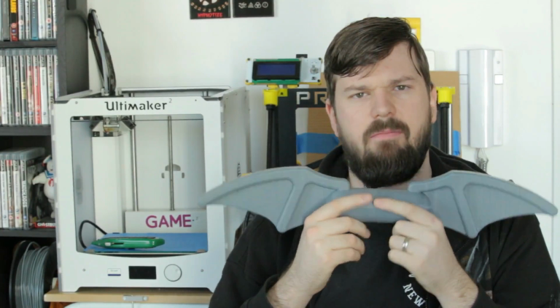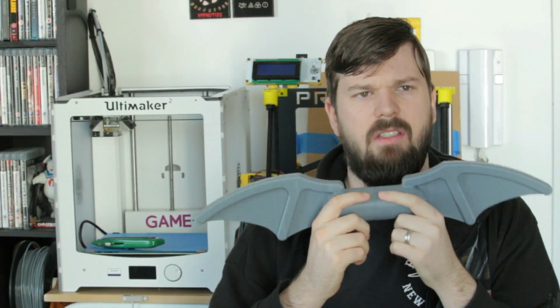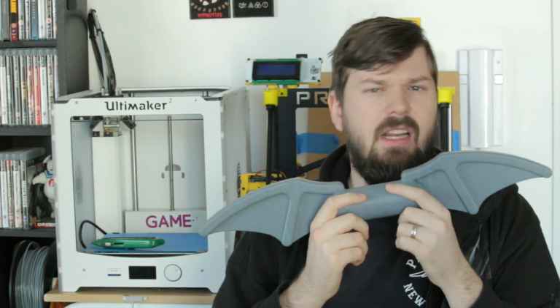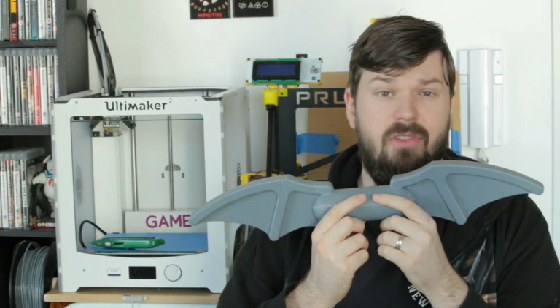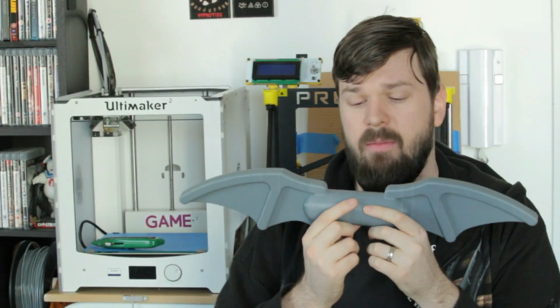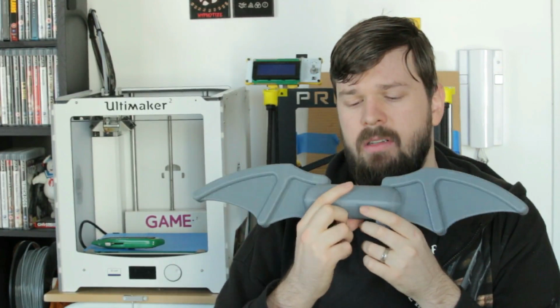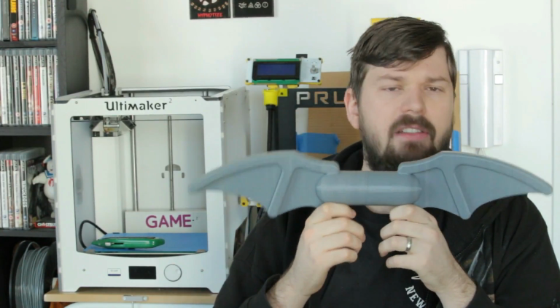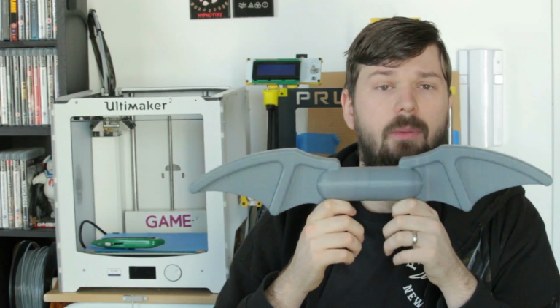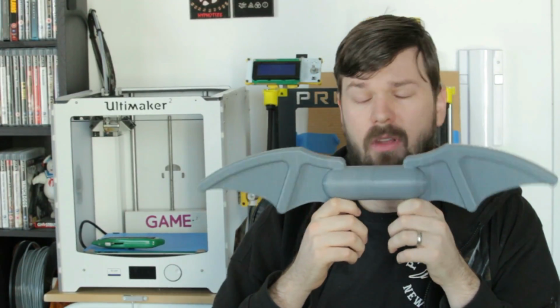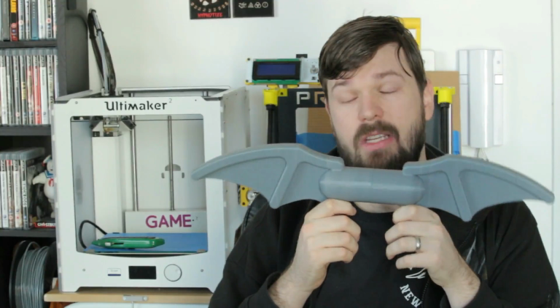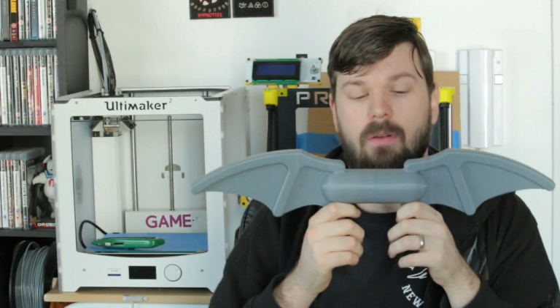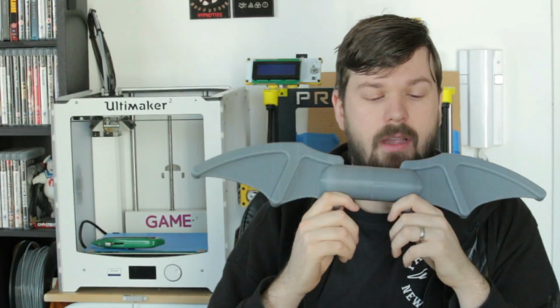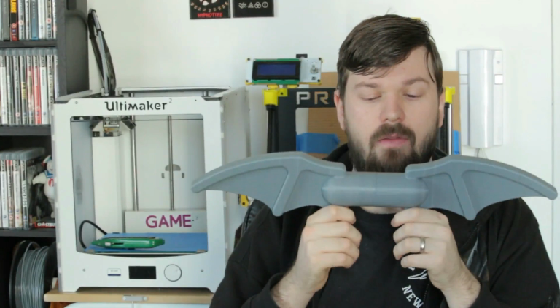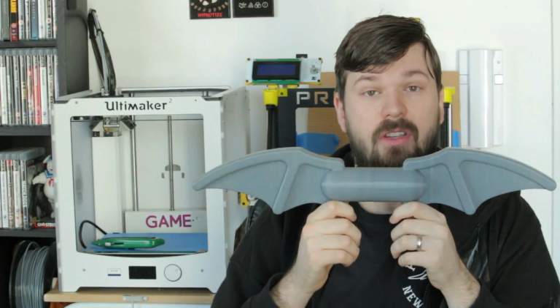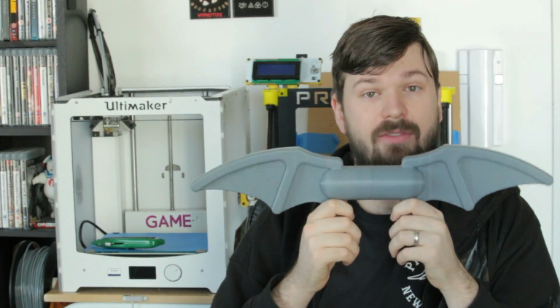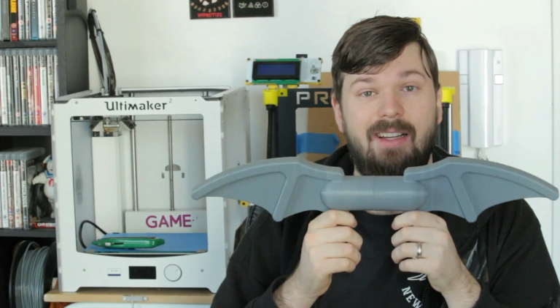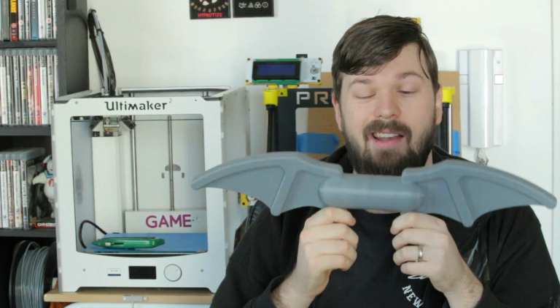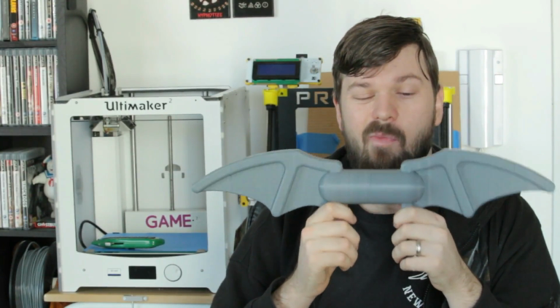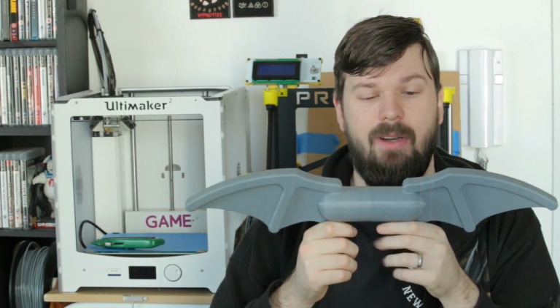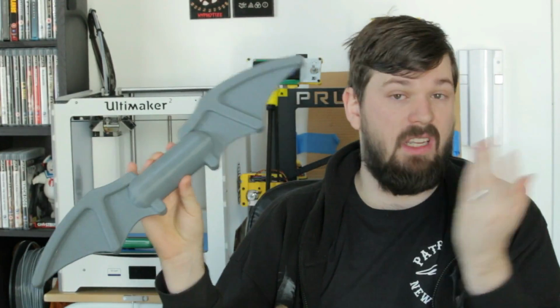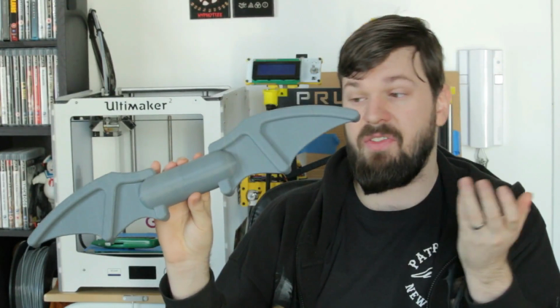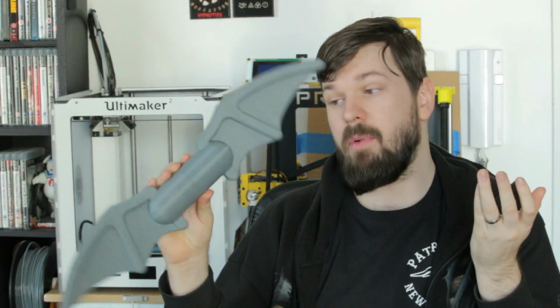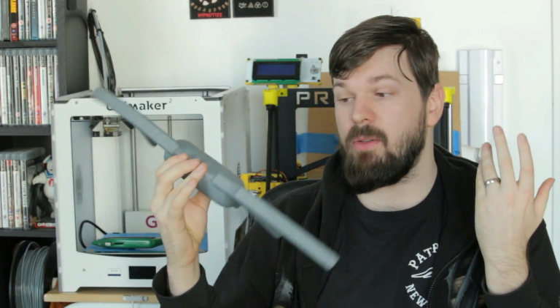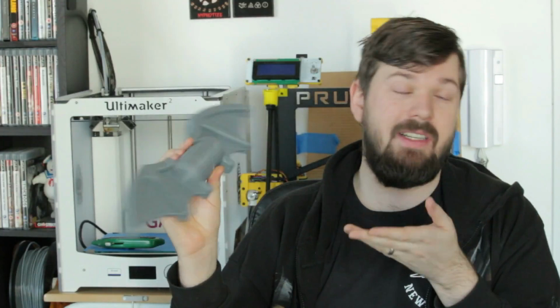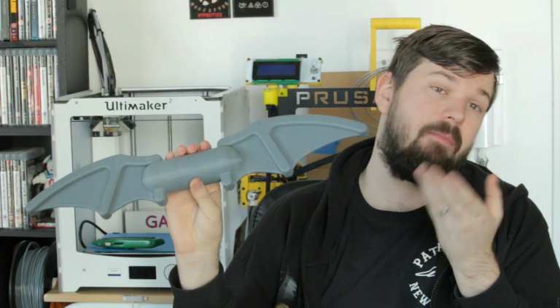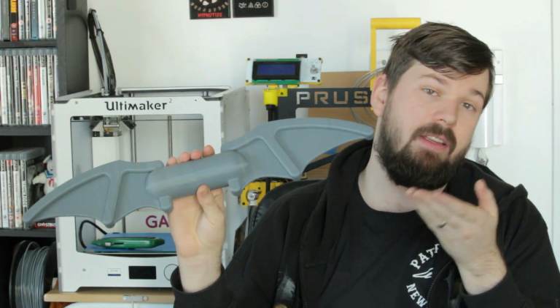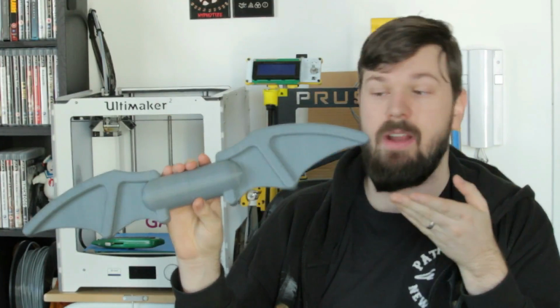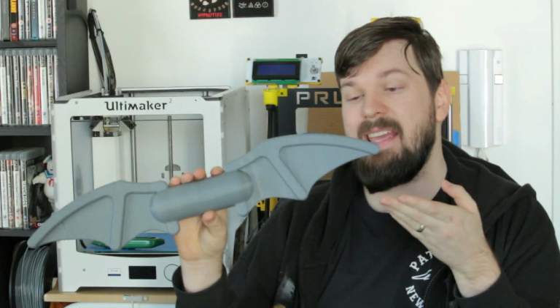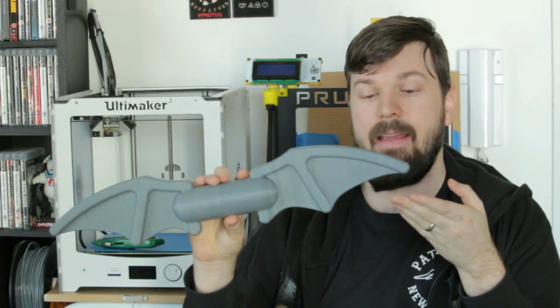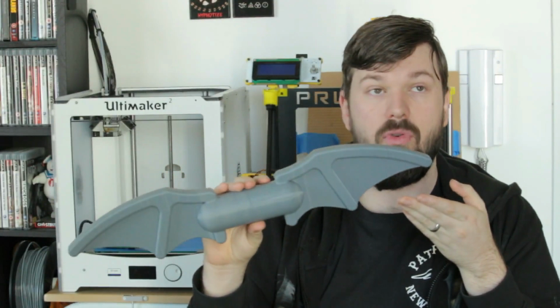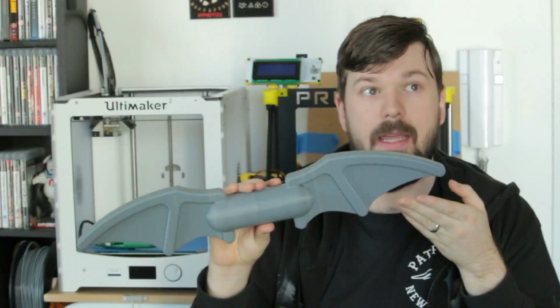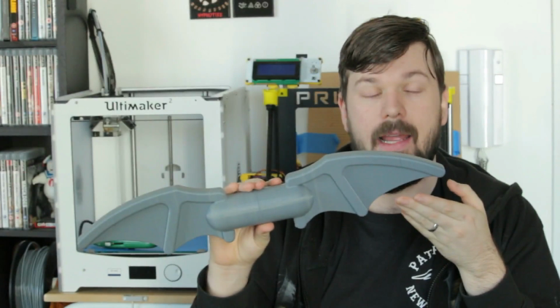It's about 16 hours for the total print — easy to print with pretty simple little pins, and you've got yourself a full size Lego Batarang. It's a fun little project. This was printed in MatterHackers grey Pro PLA.